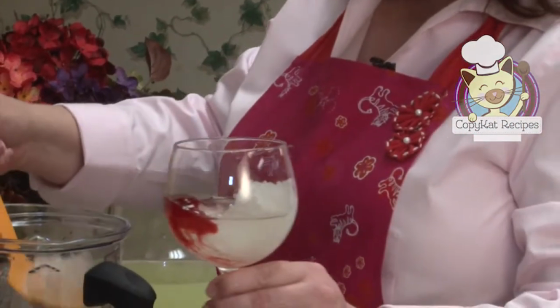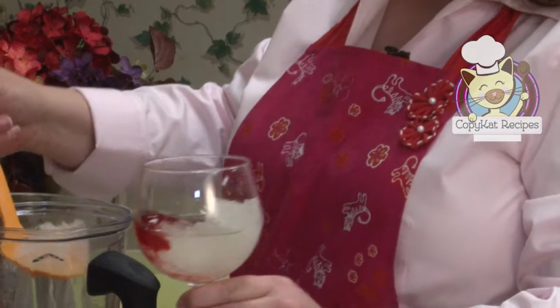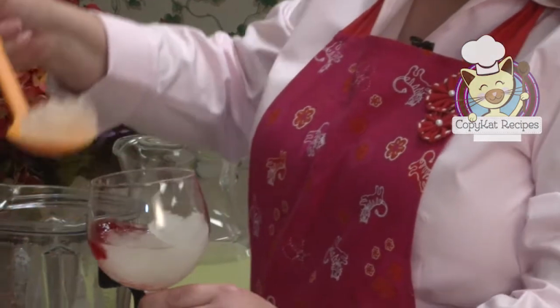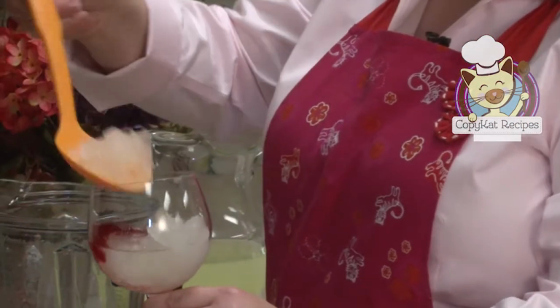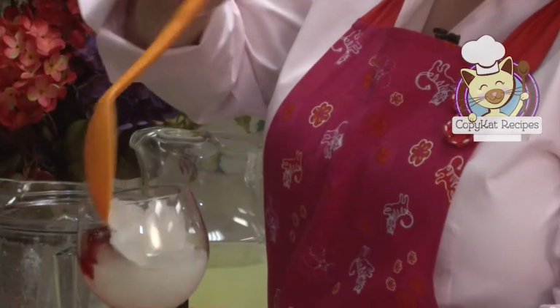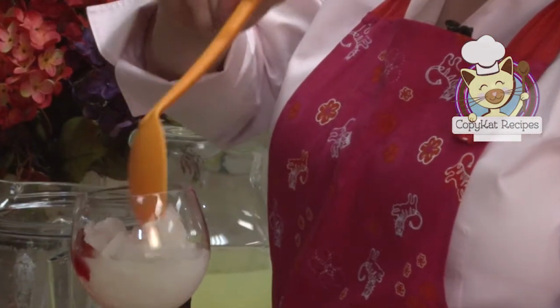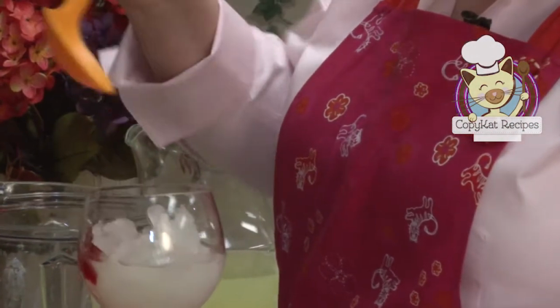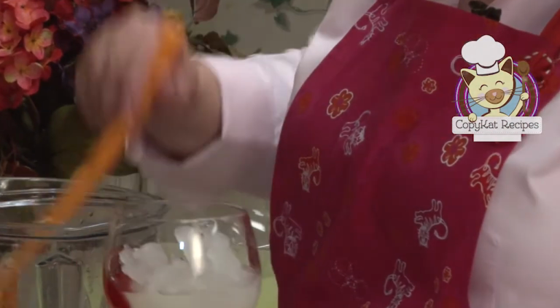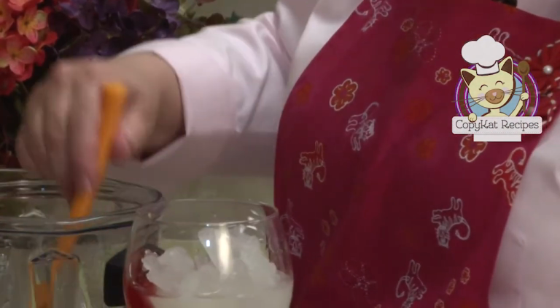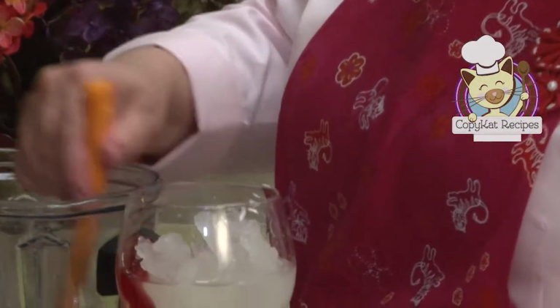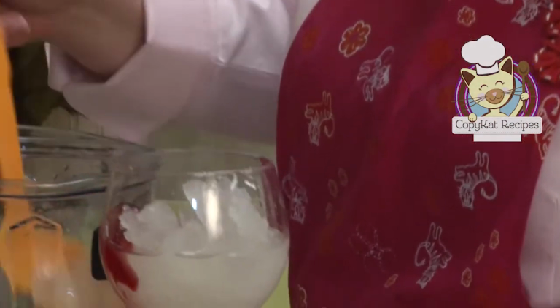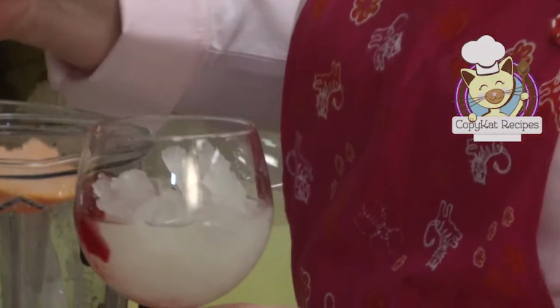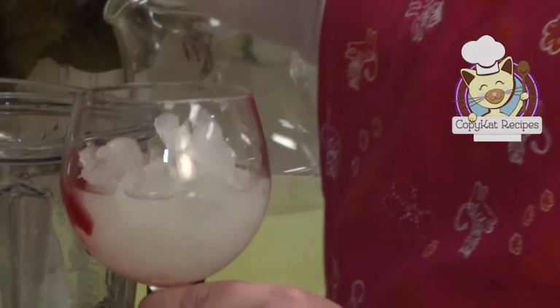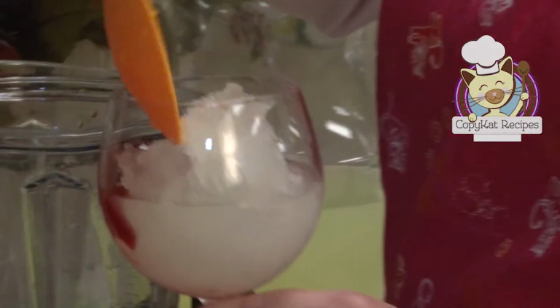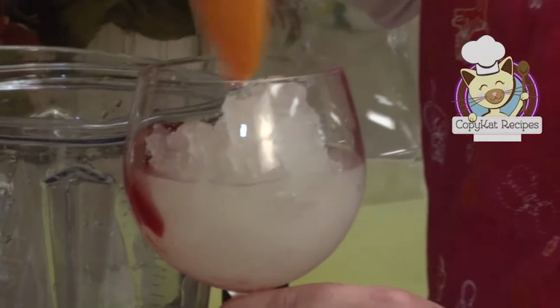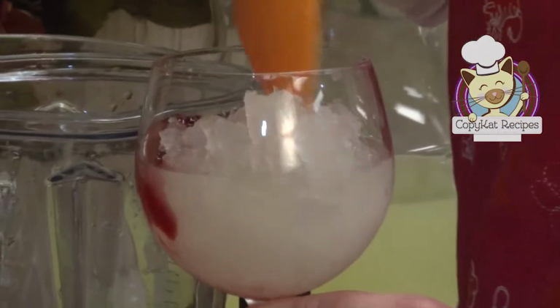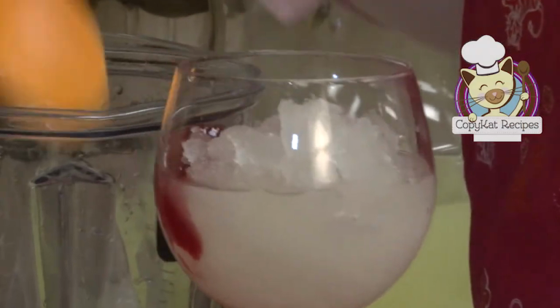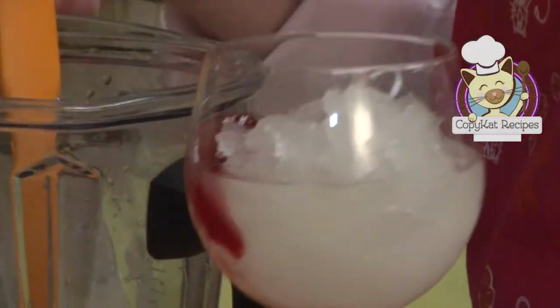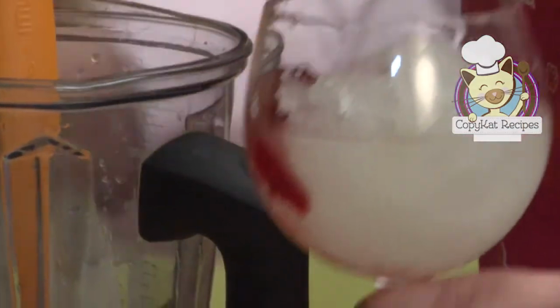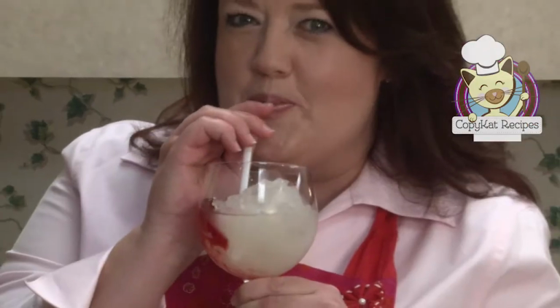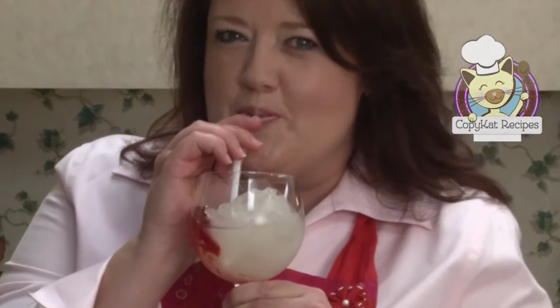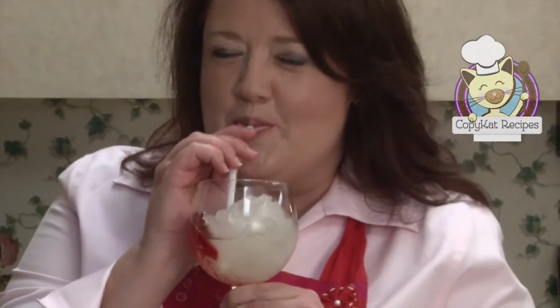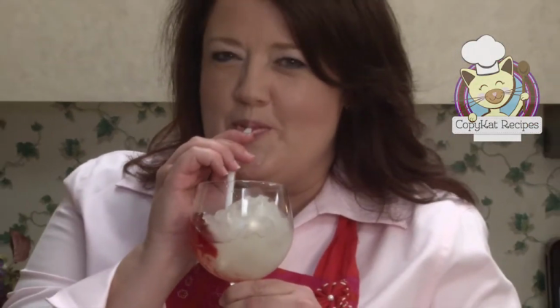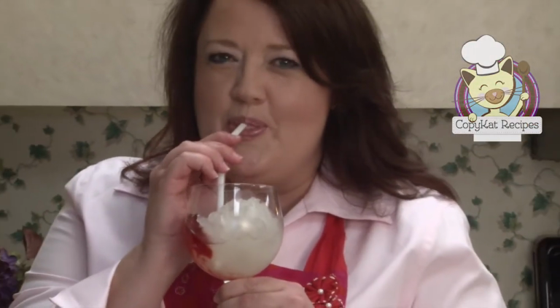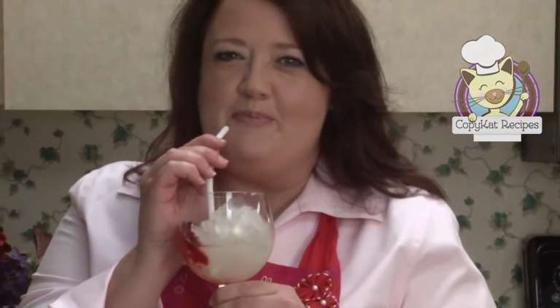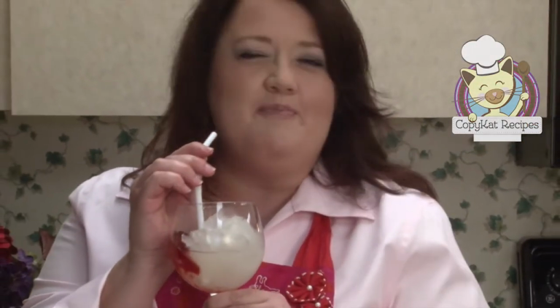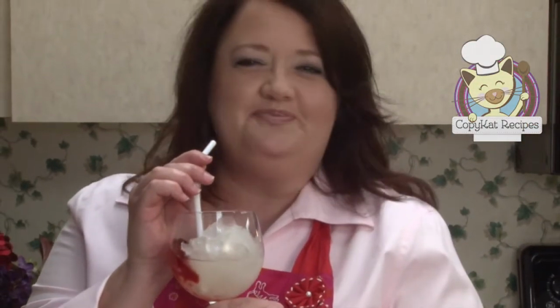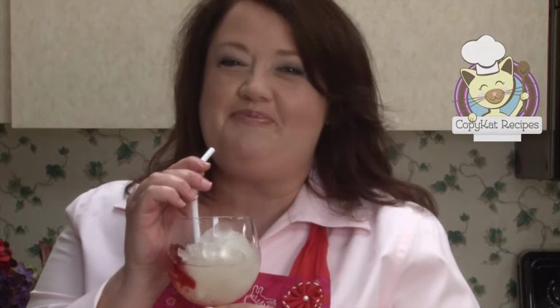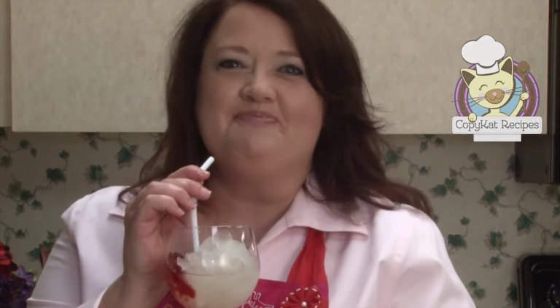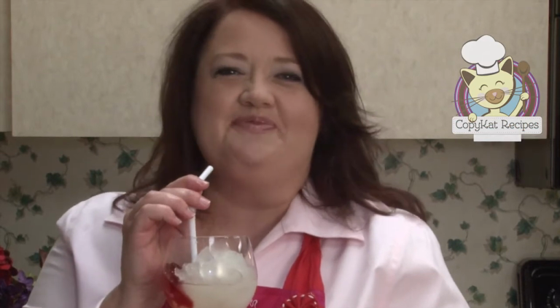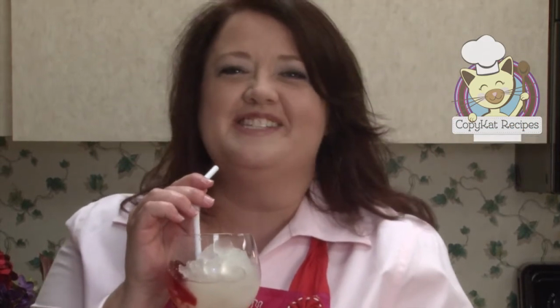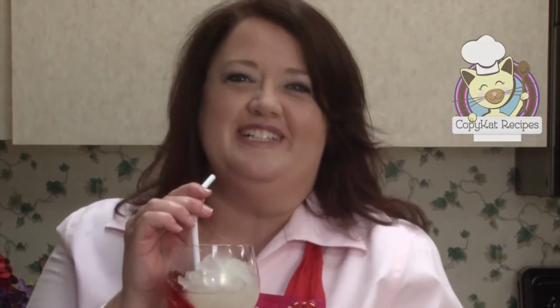All right, now for the best part — we're going to try our McDonald's frozen strawberry lemonade. Mmm, so good.